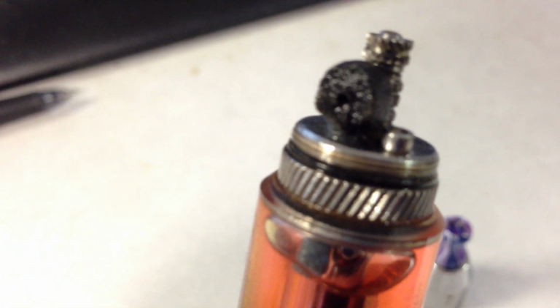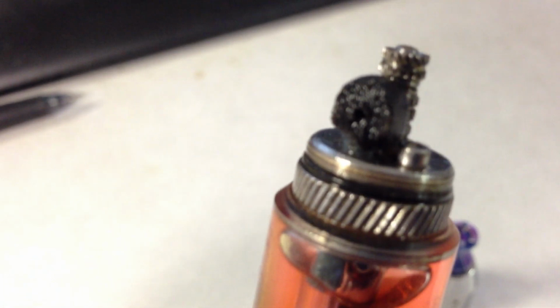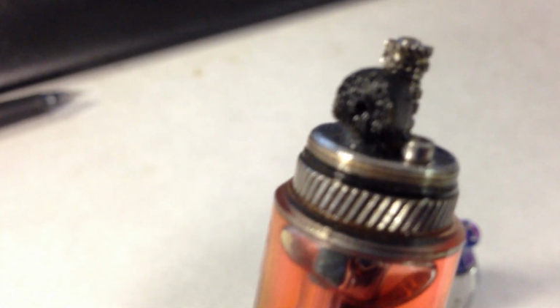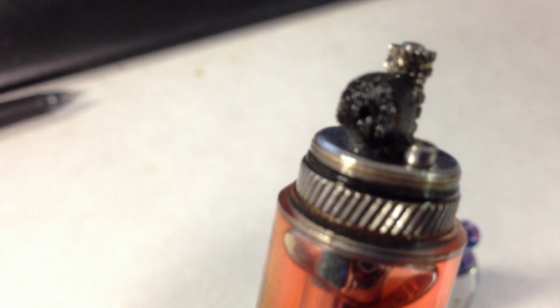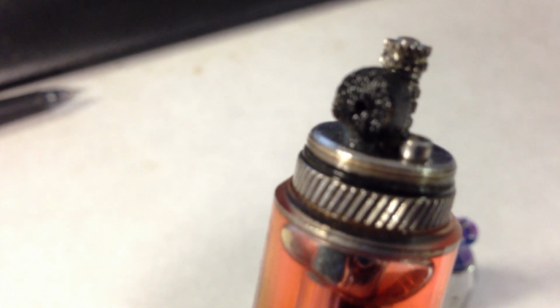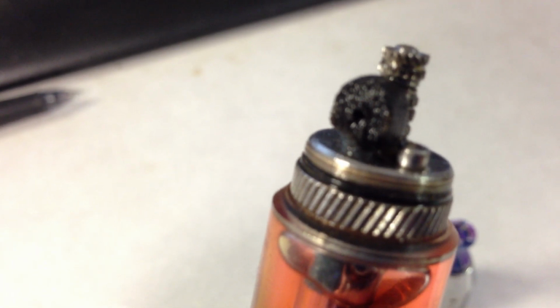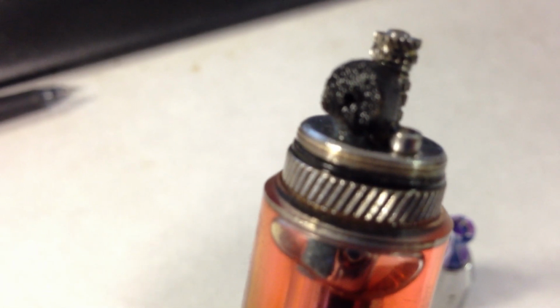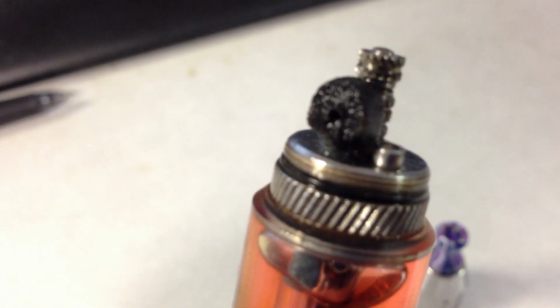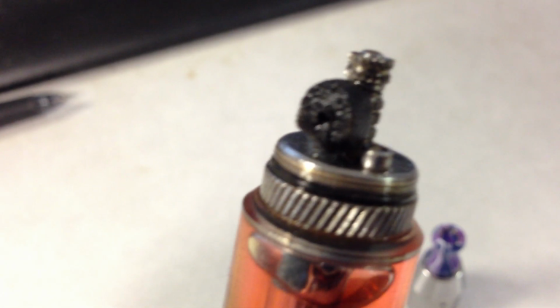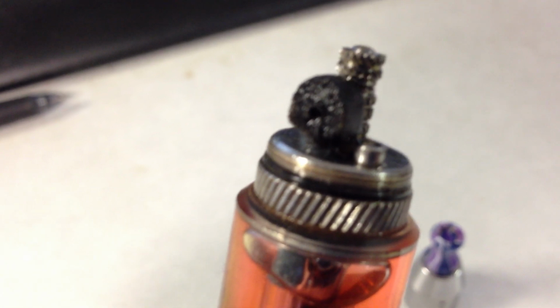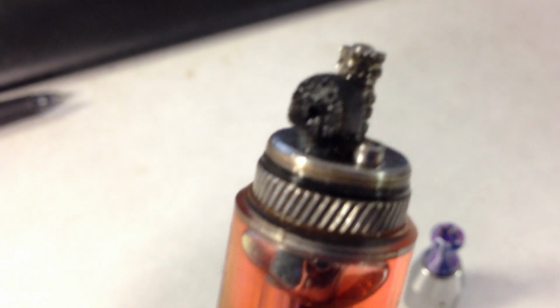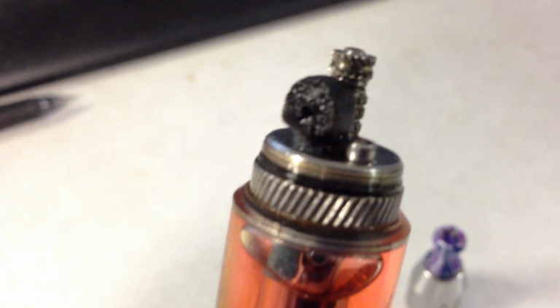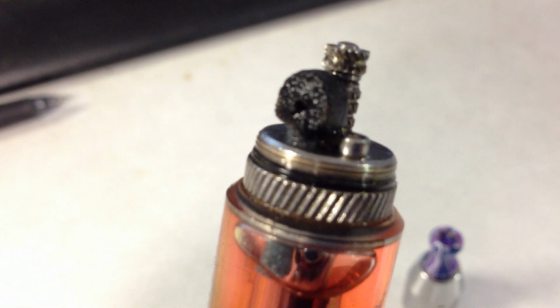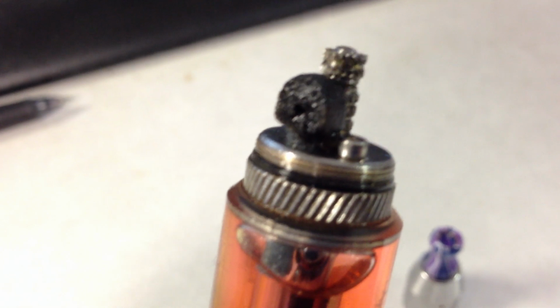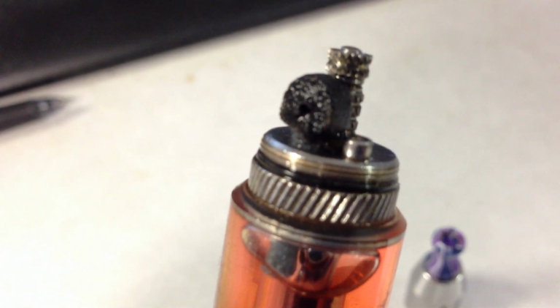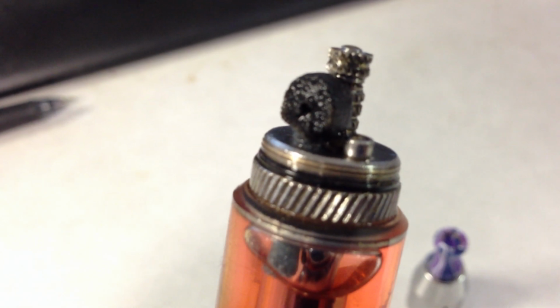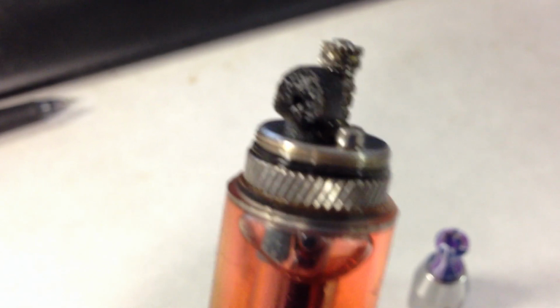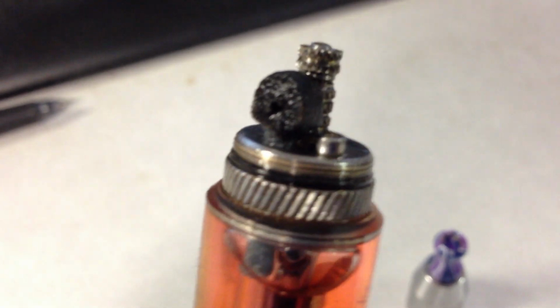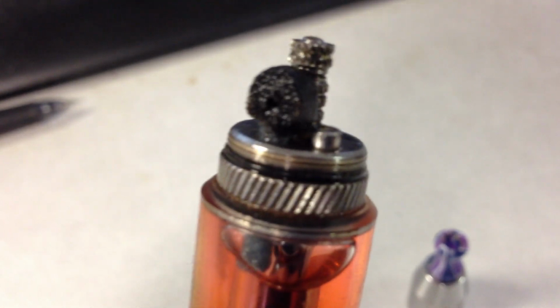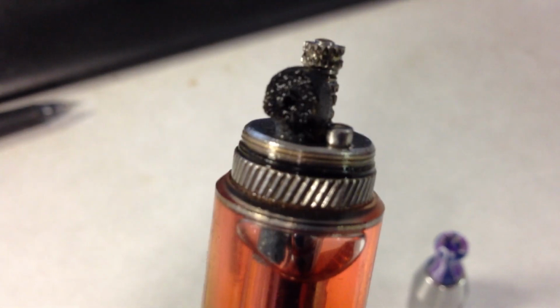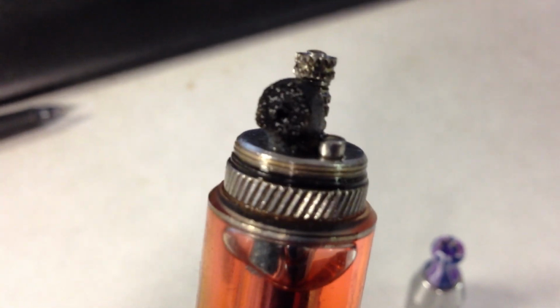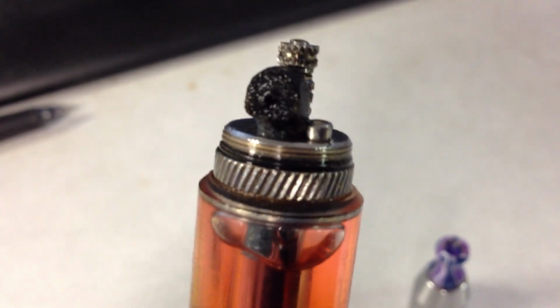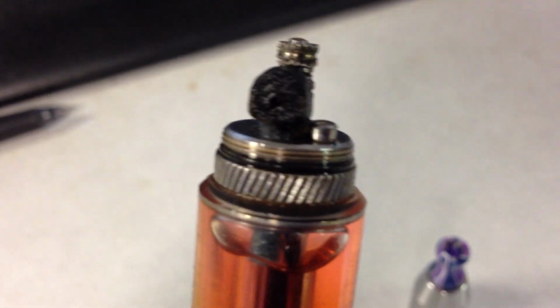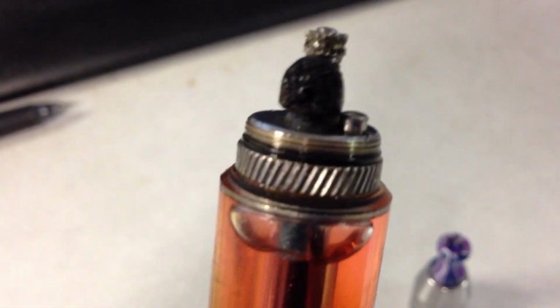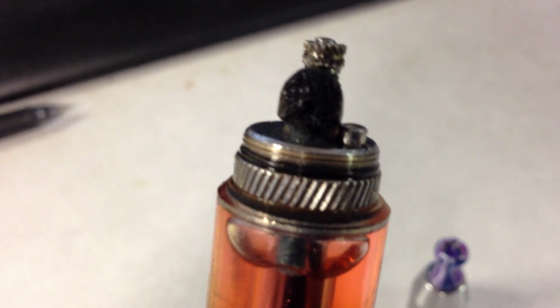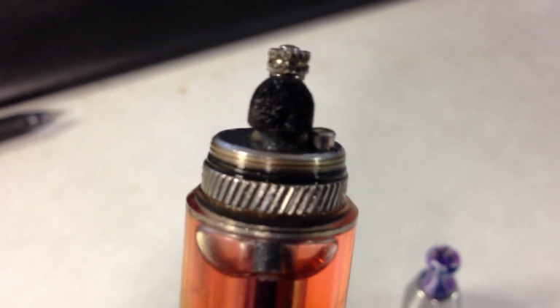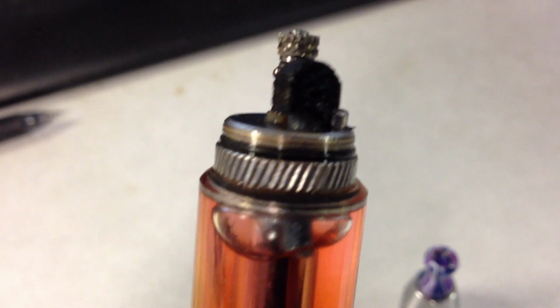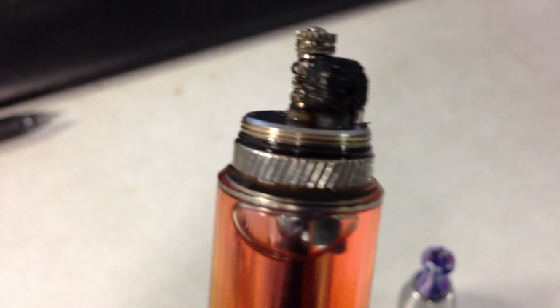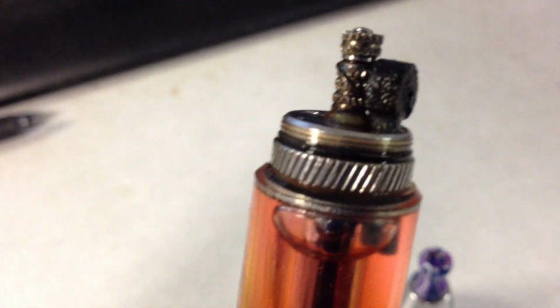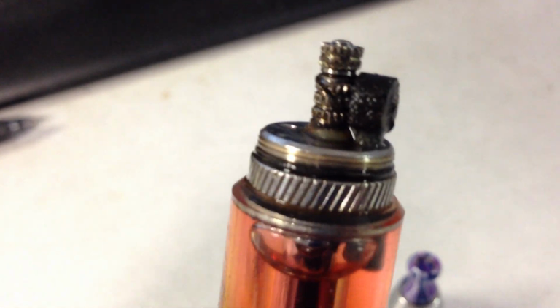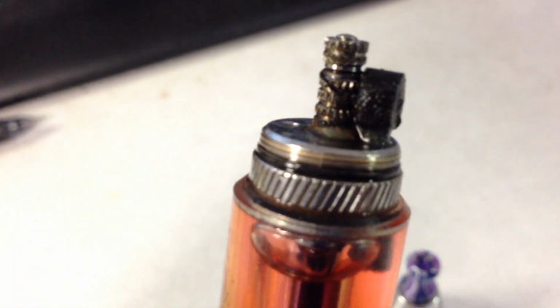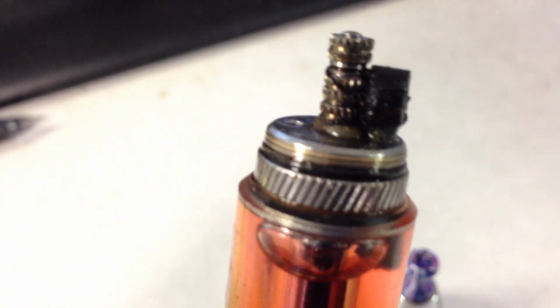Alright, Scooby-Bet Dan here from ECF. This is the through-hole wick that I made. I had a couple people that asked me to post what it looks like, how it works, that kind of thing.